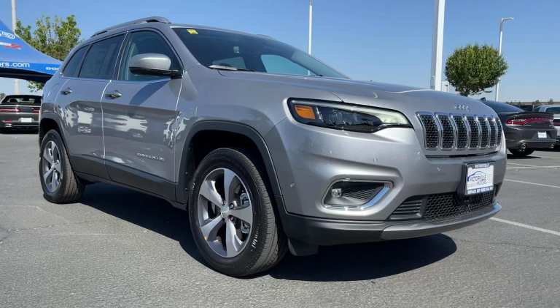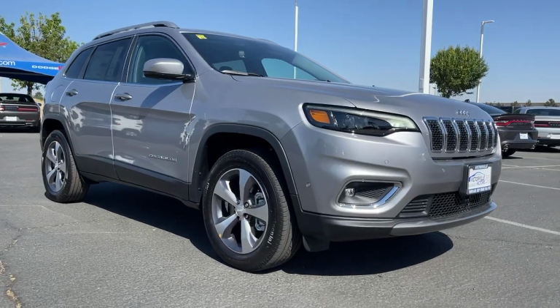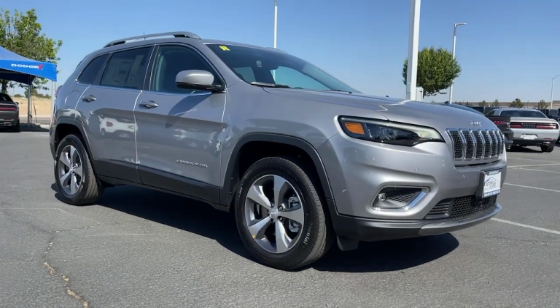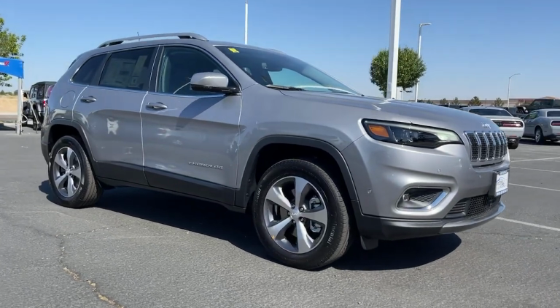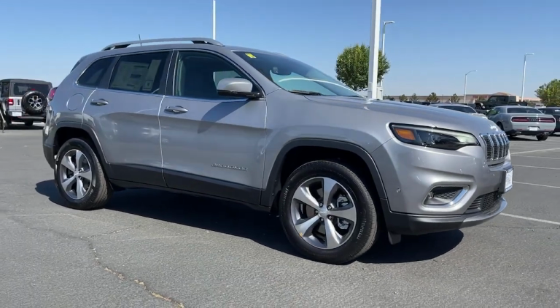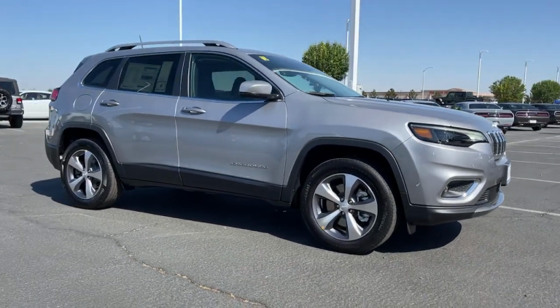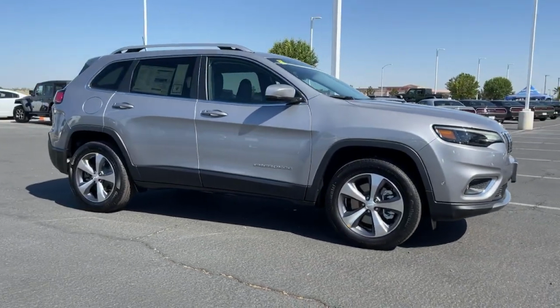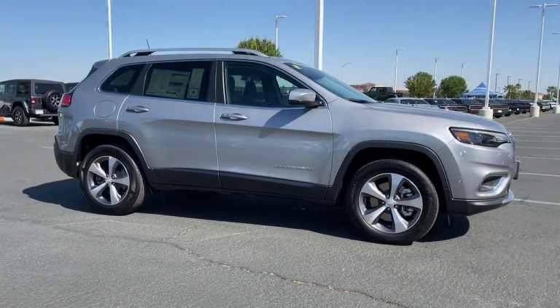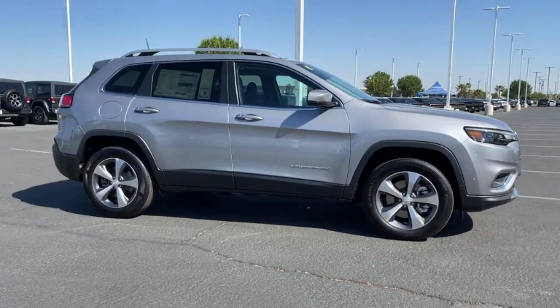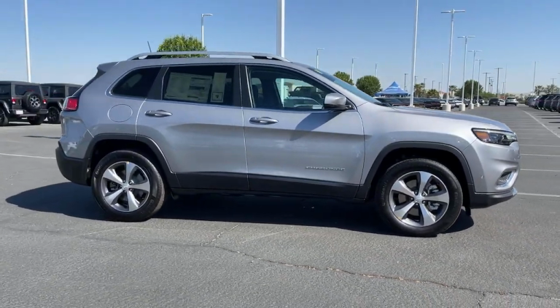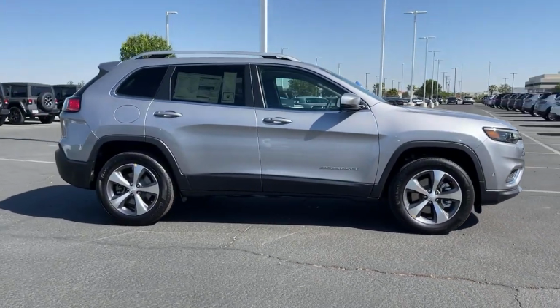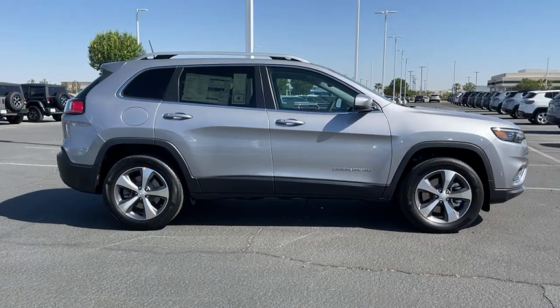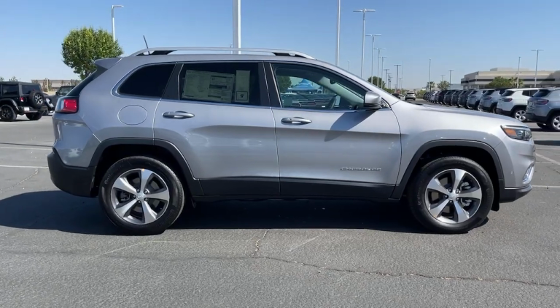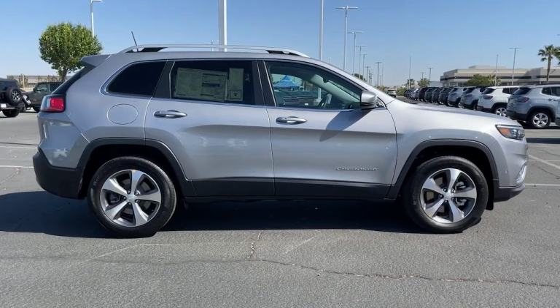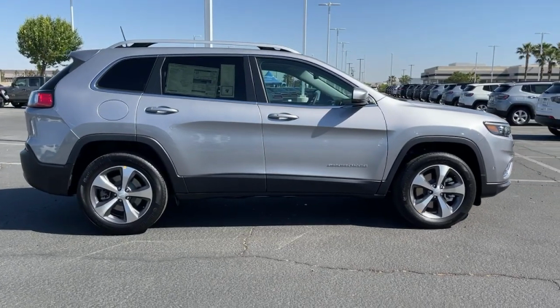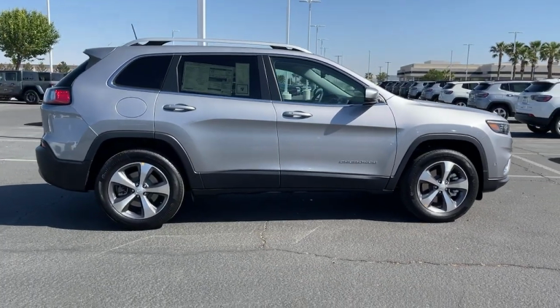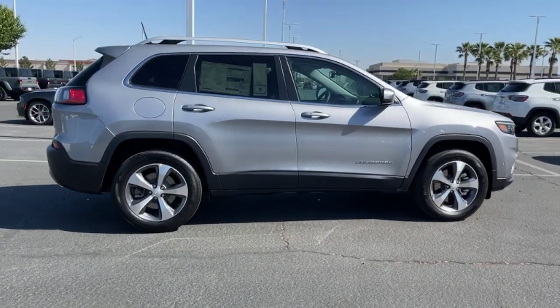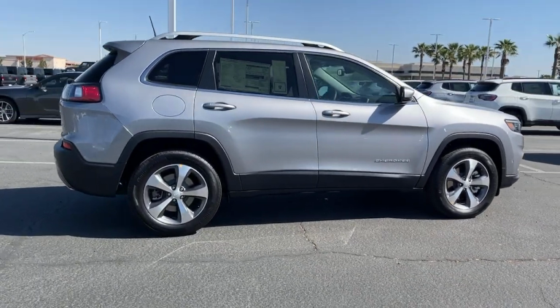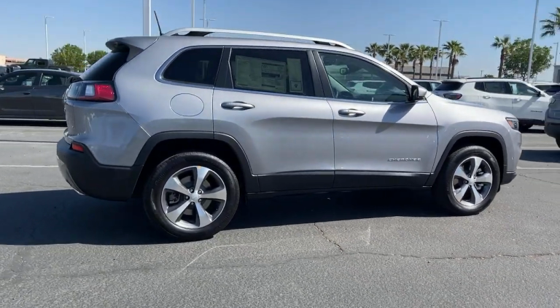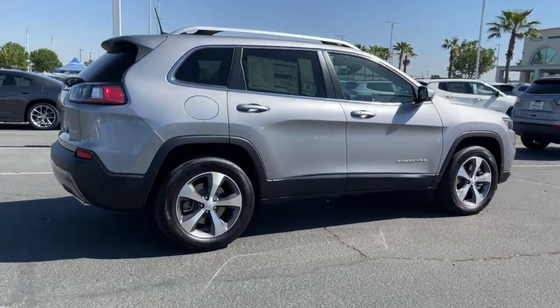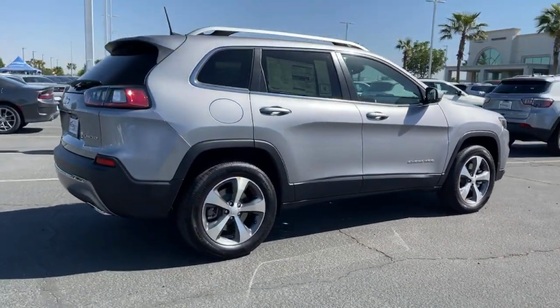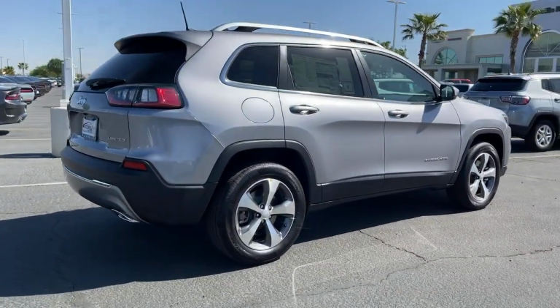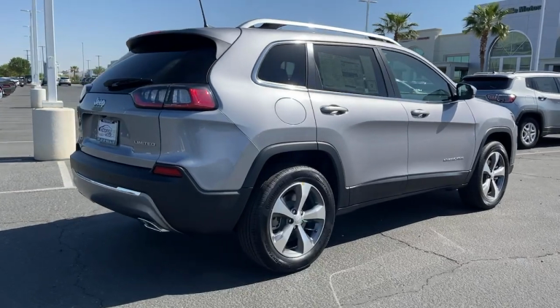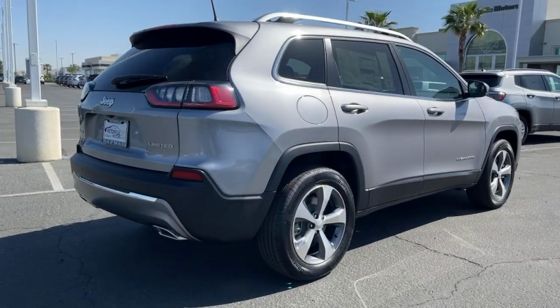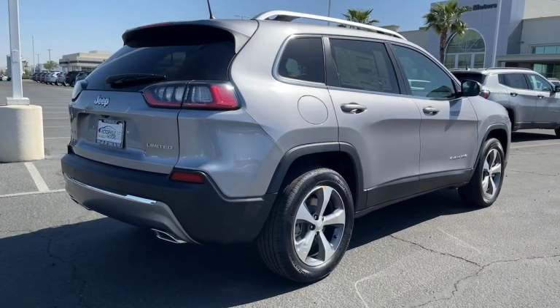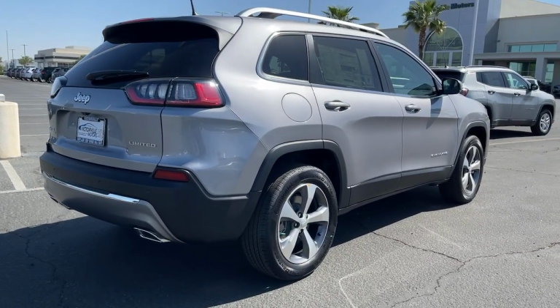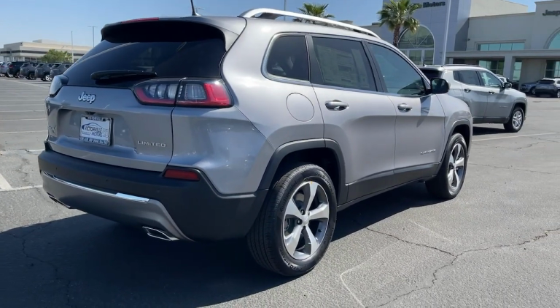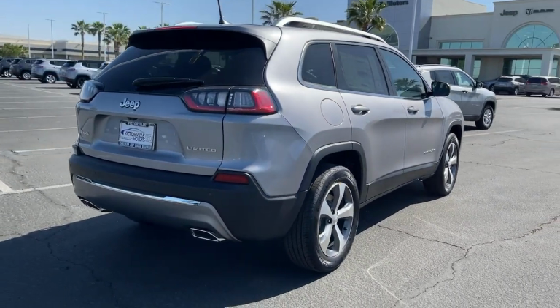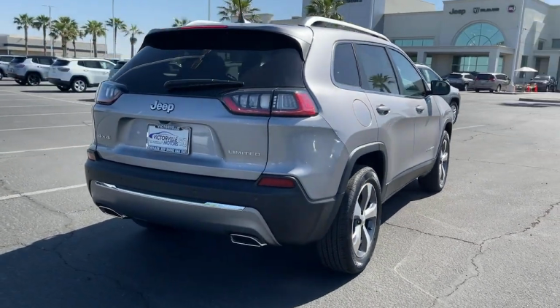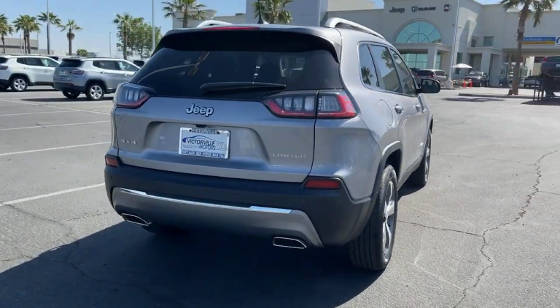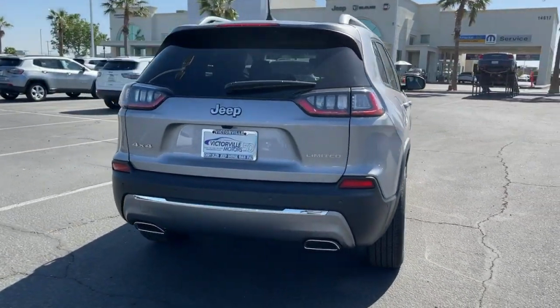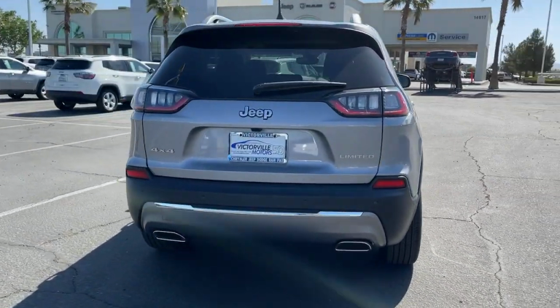You'll have love at first sight with the 2021 Jeep Cherokee. Explore your world with confidence in the Cherokee. Its premium features keep you comfortable, while its rugged capability takes you wherever the road or trail leads.